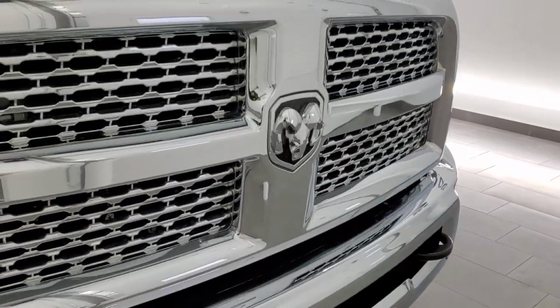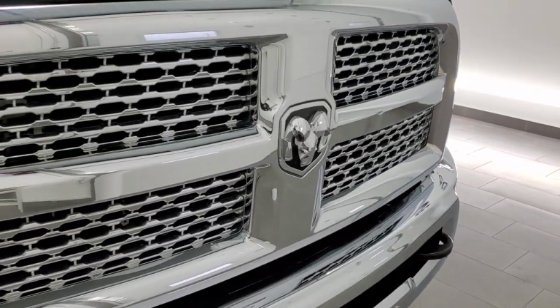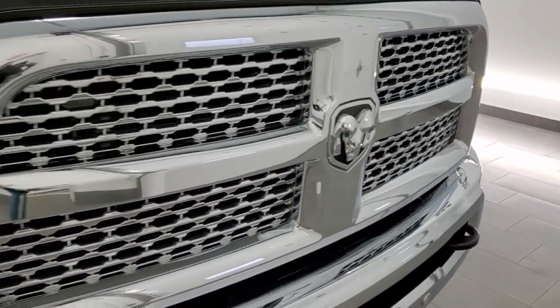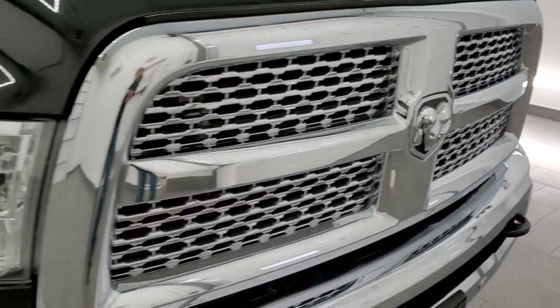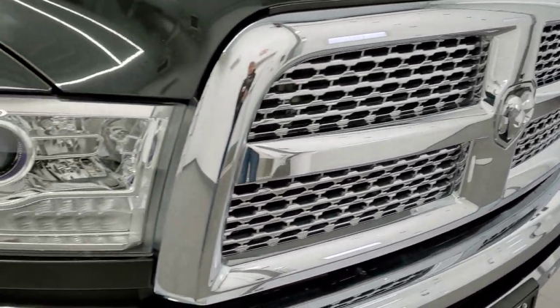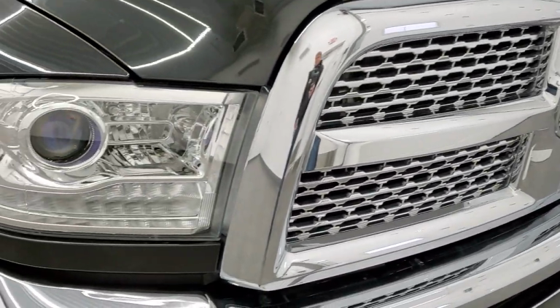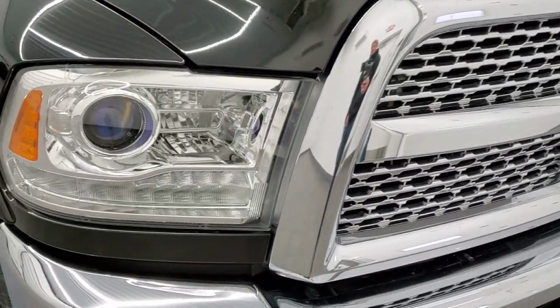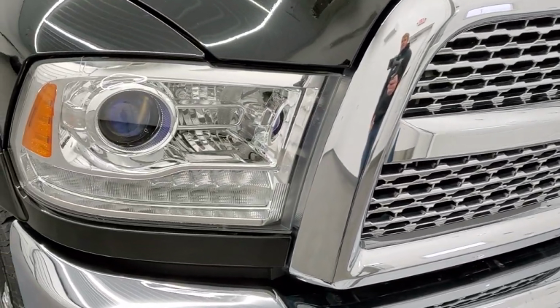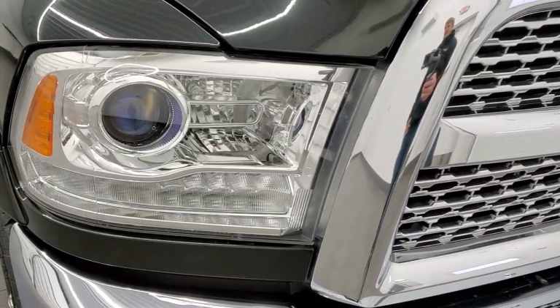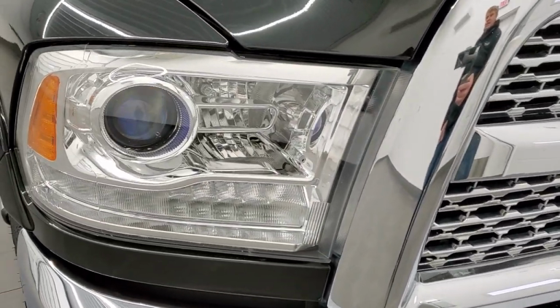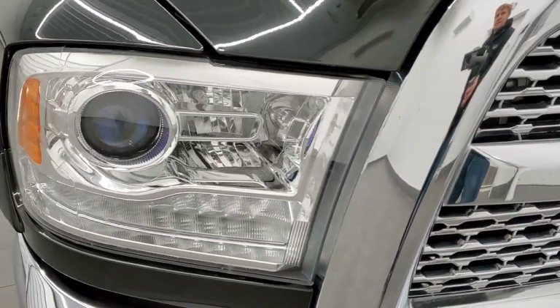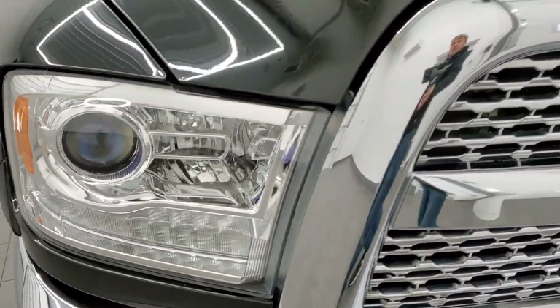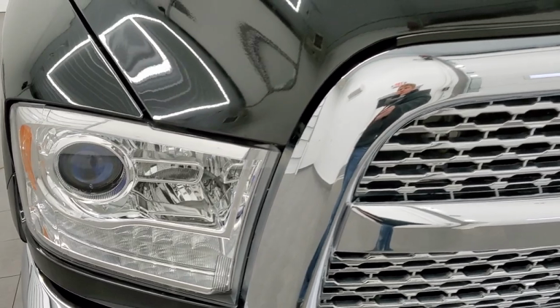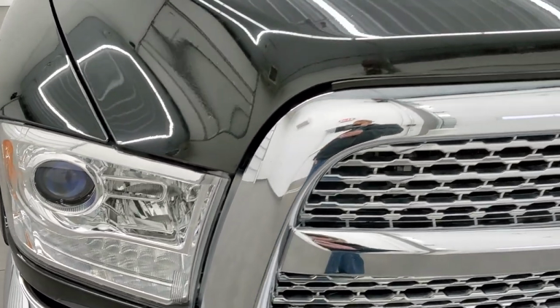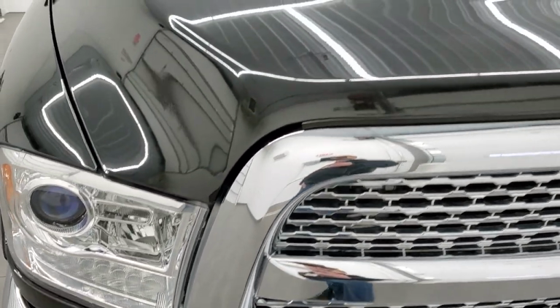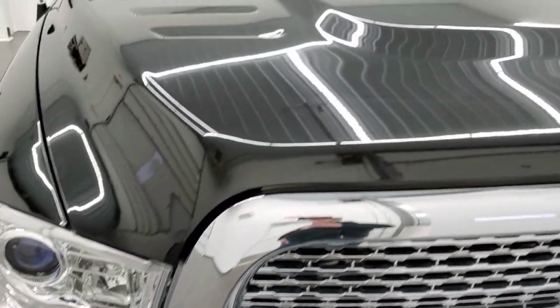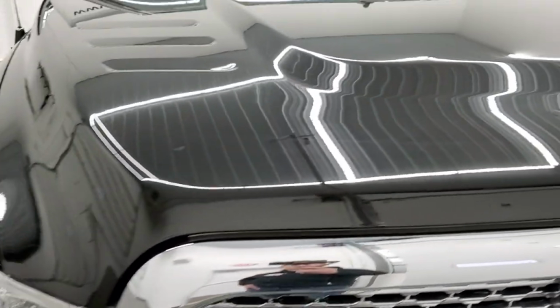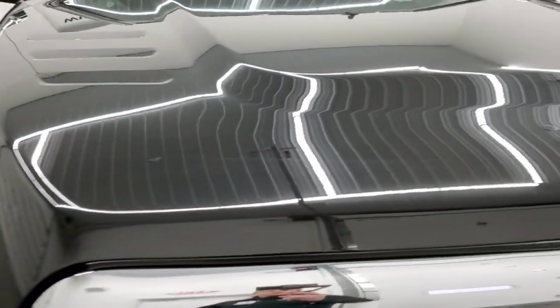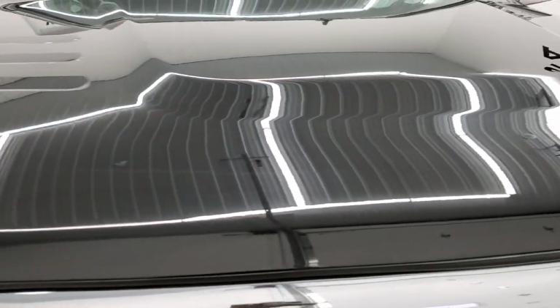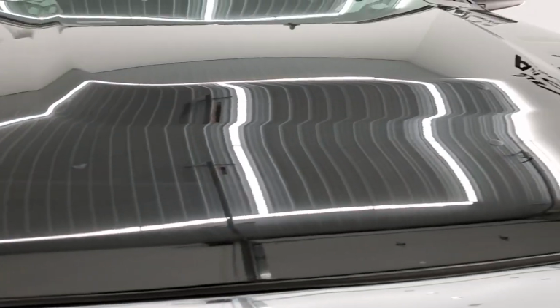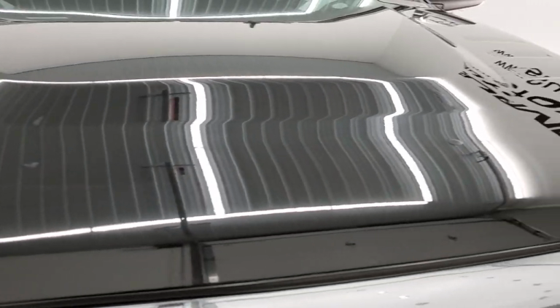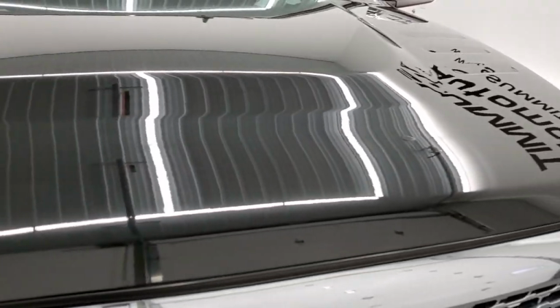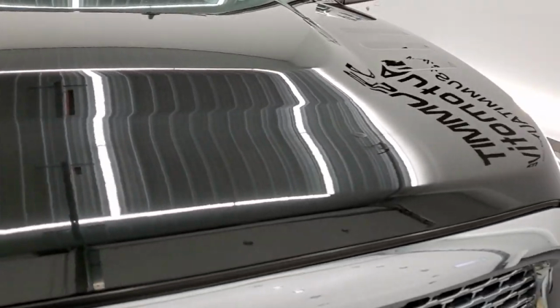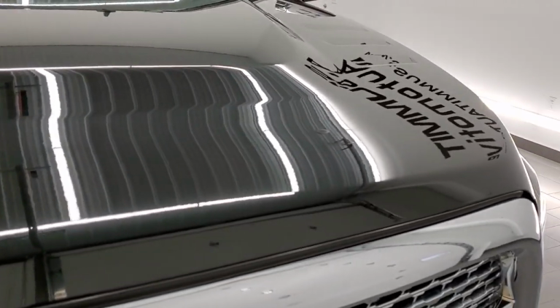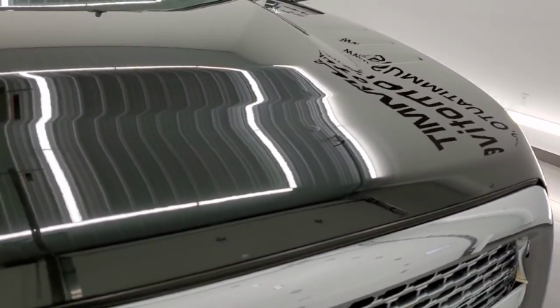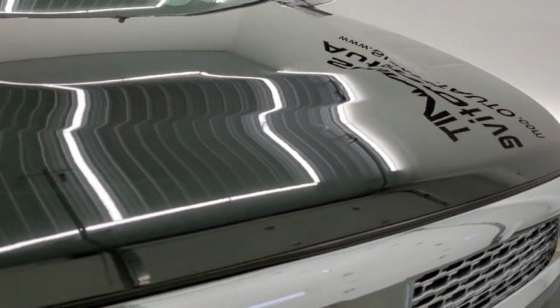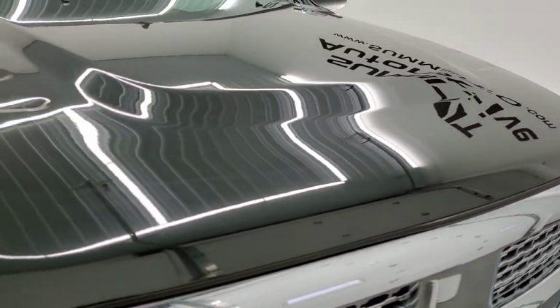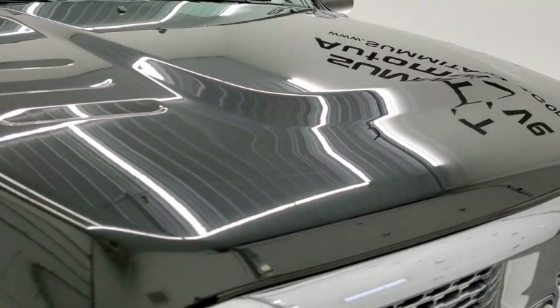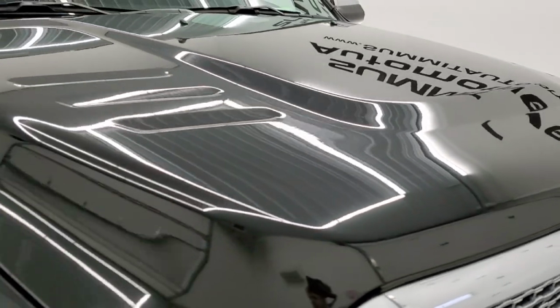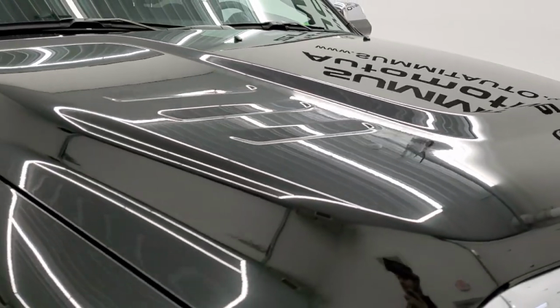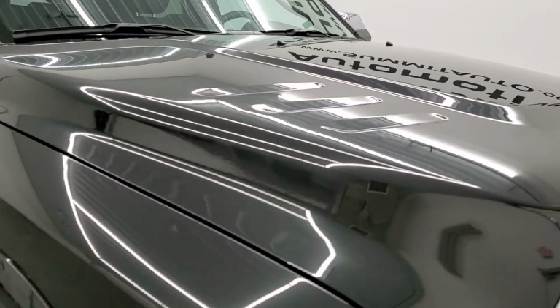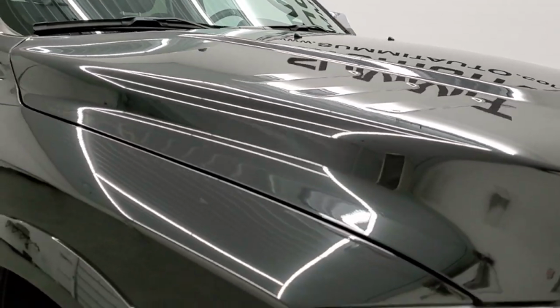Chrome-trimmed grille, projector lamp headlamps — the headlight lenses are nice and clear. The hood is in excellent condition as well; didn't see any dents or dings on there.